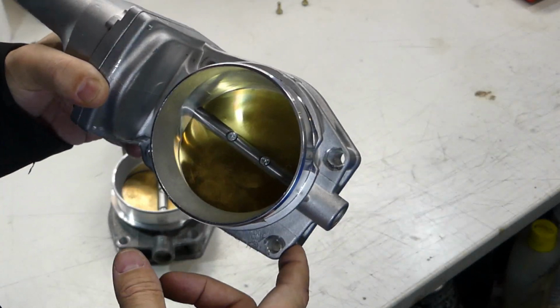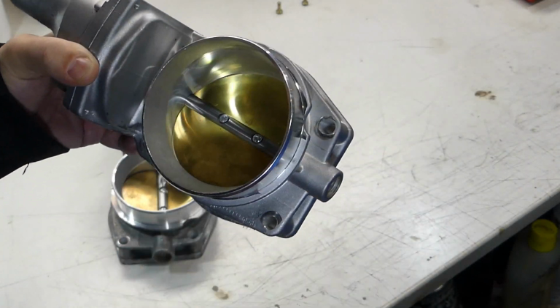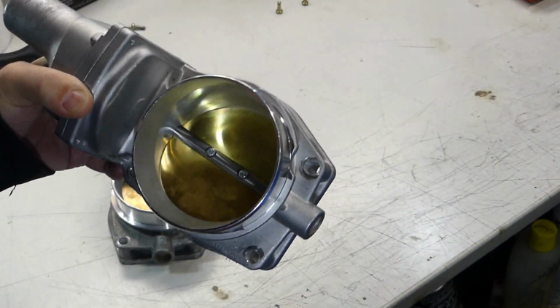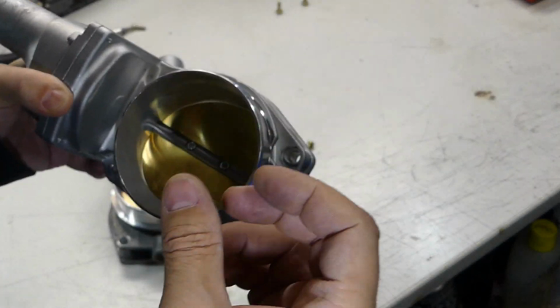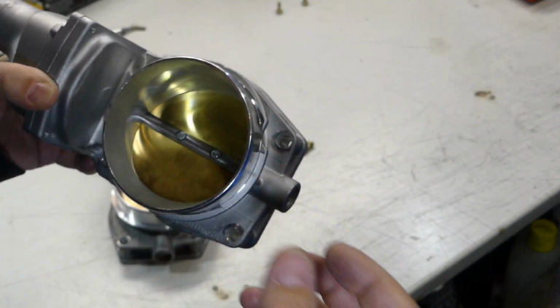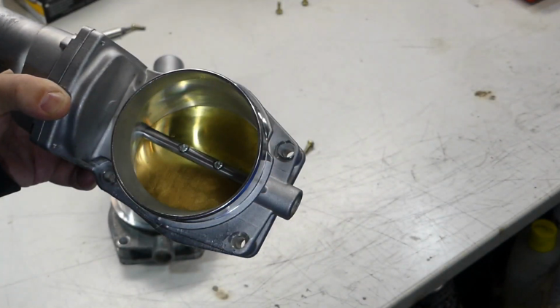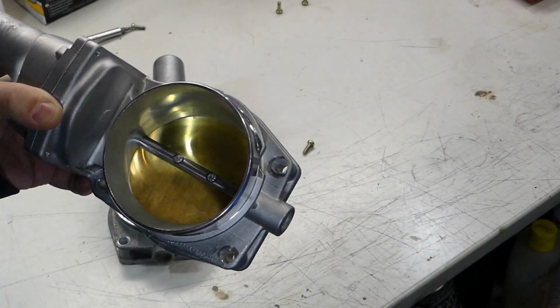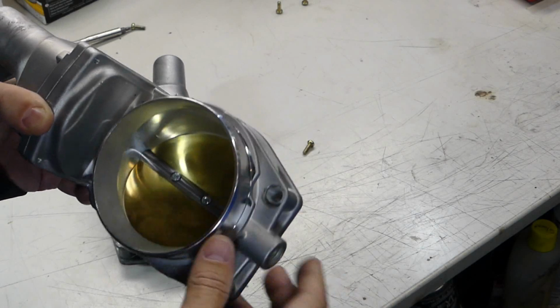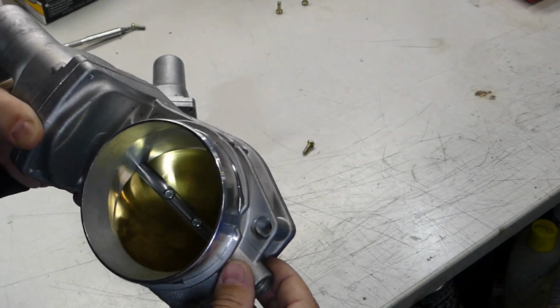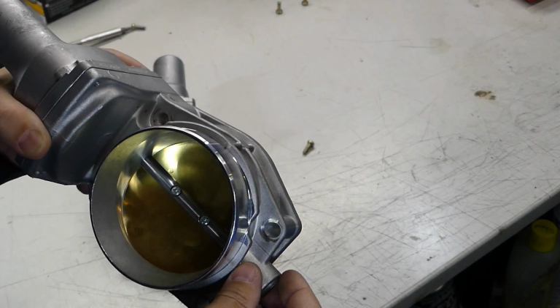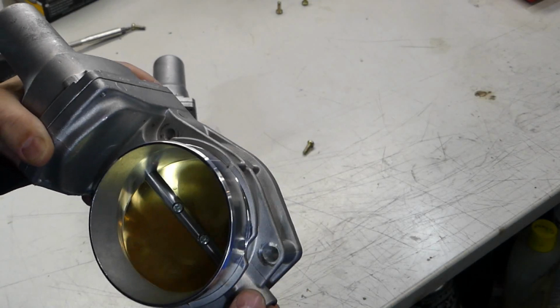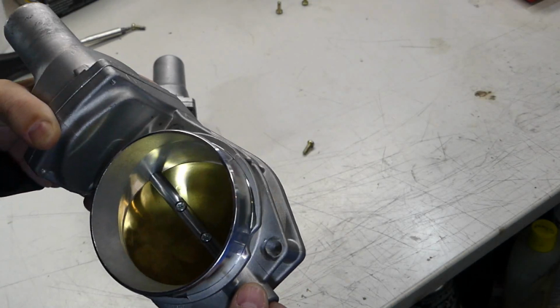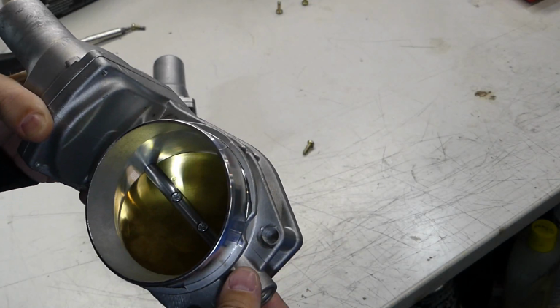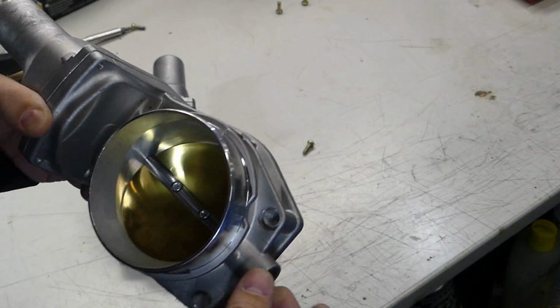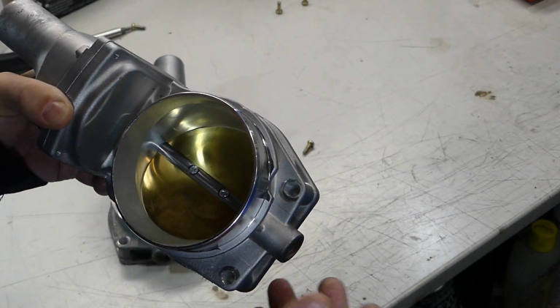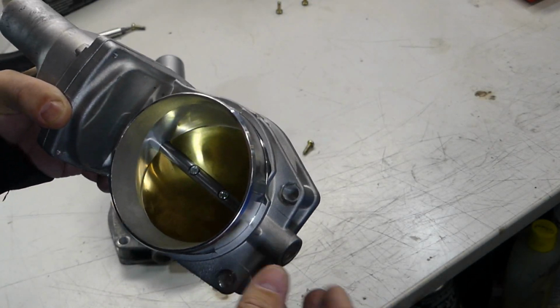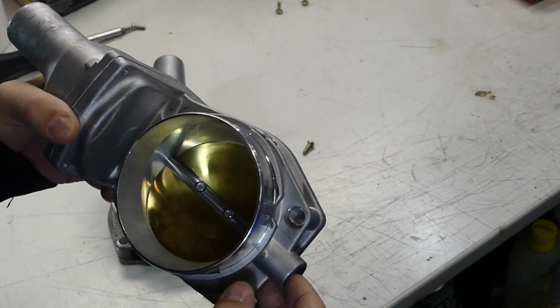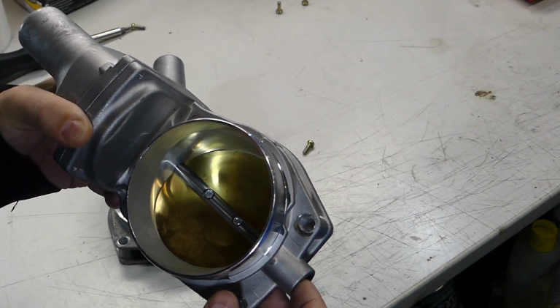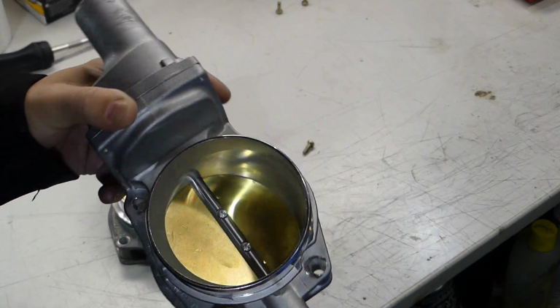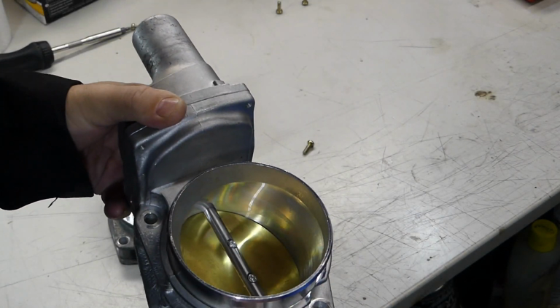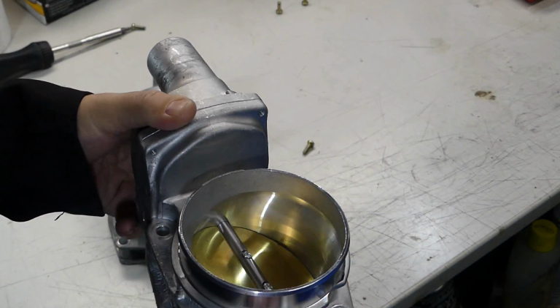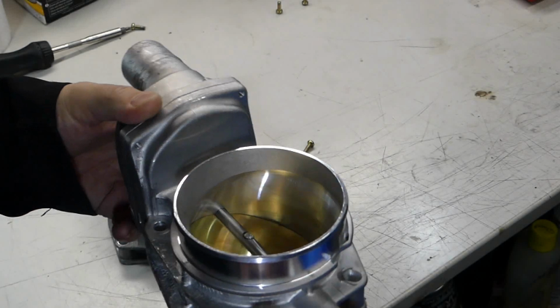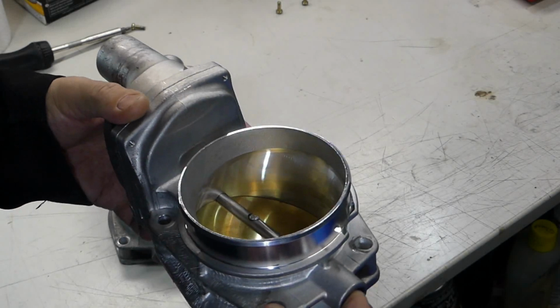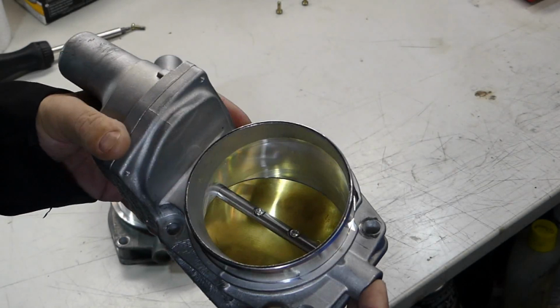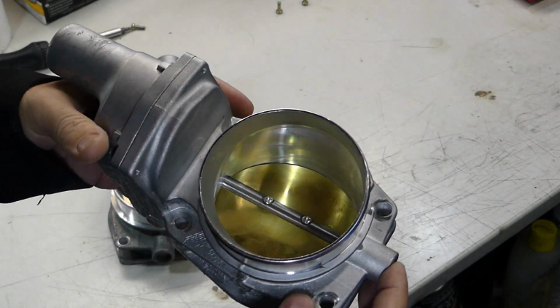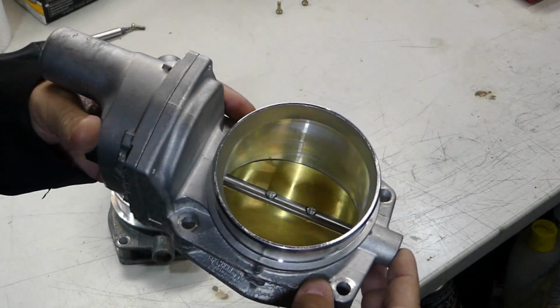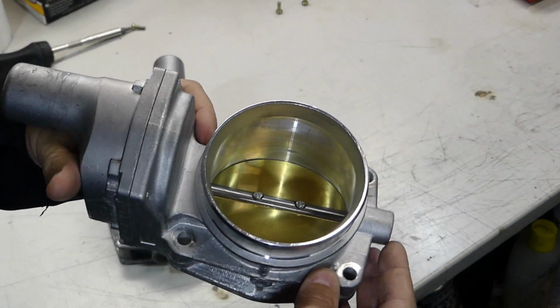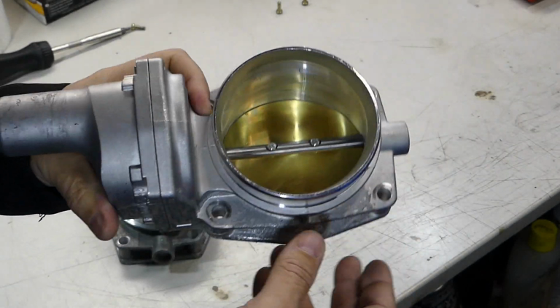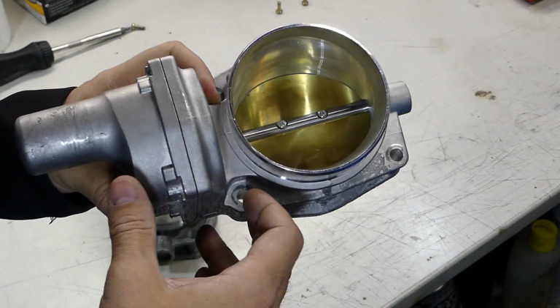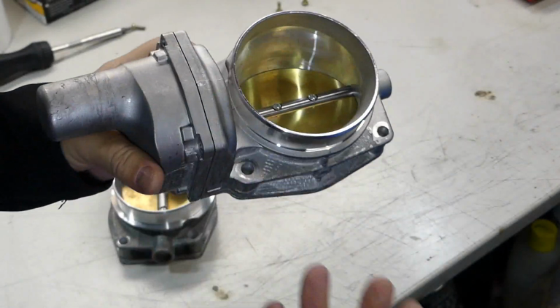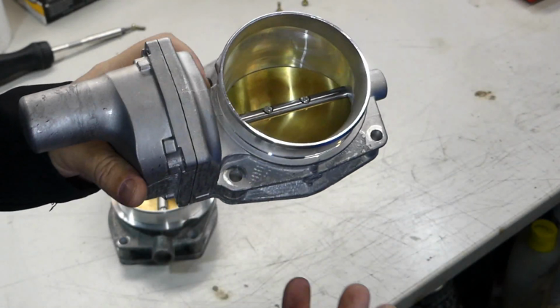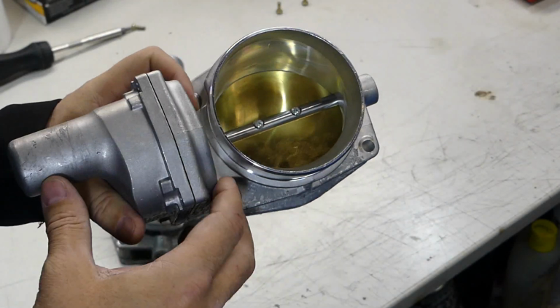I fired up the car. Everything was fine. We're standing there watching it warm up, everything looked good, and just out of nowhere this car entirely shuts off. When the car shut off, my tuner looks at it and says, hey man, you just threw an error code for the throttle body.